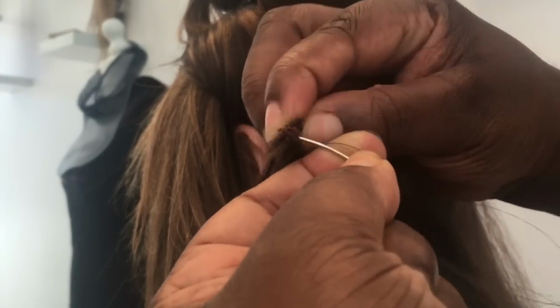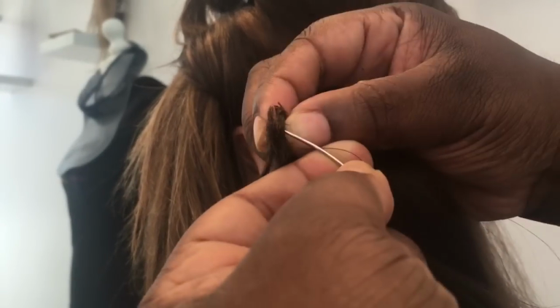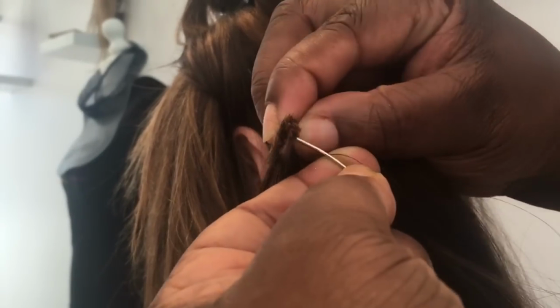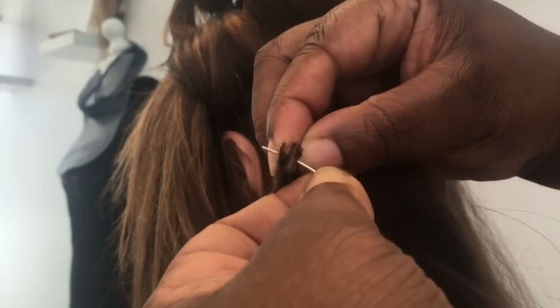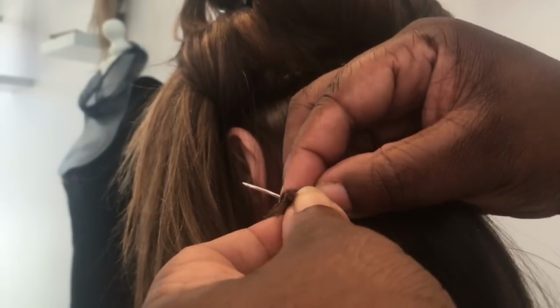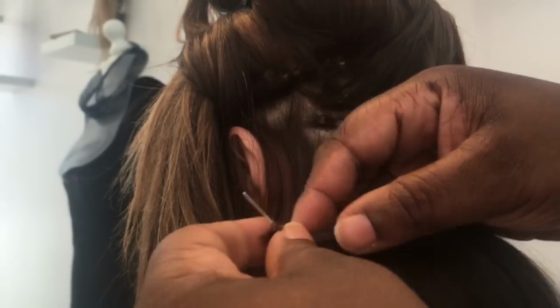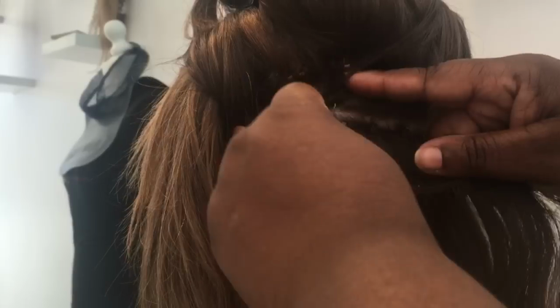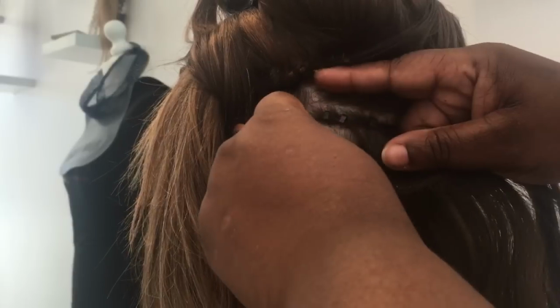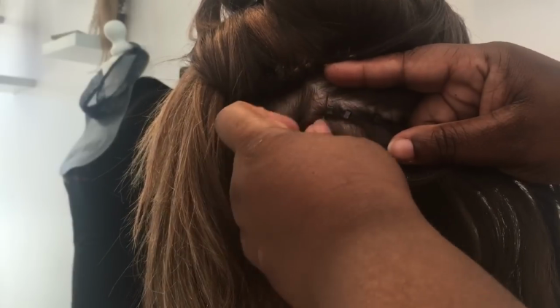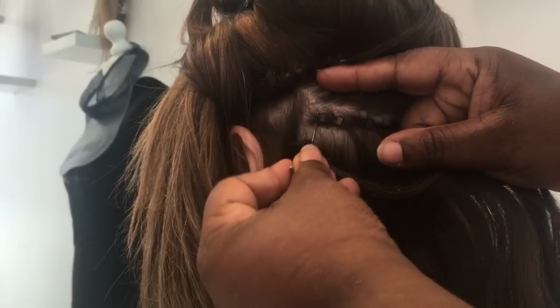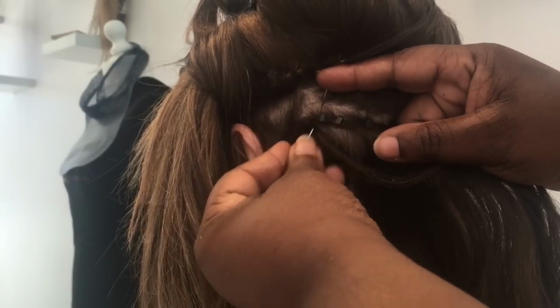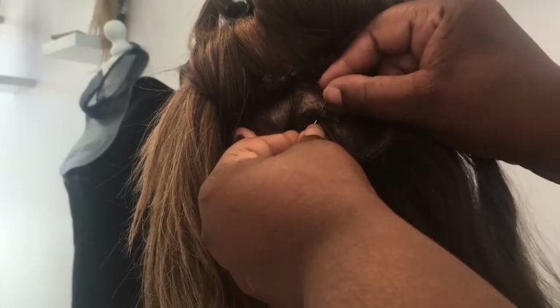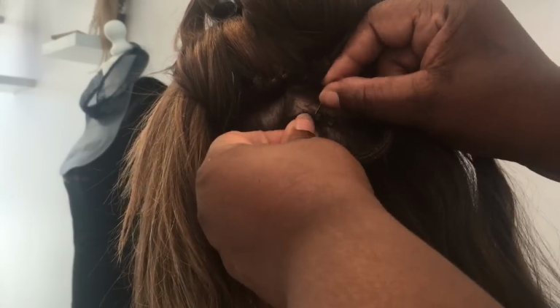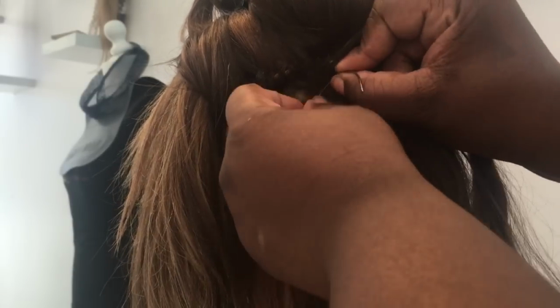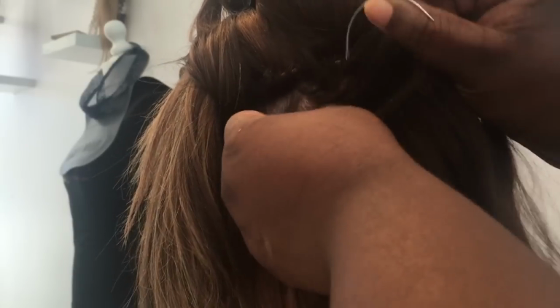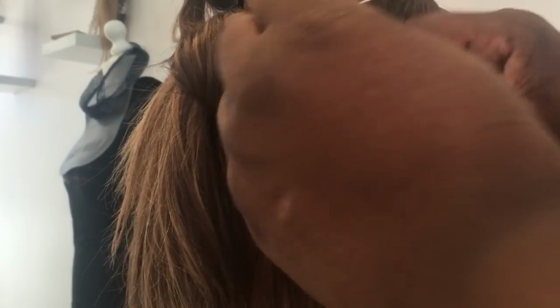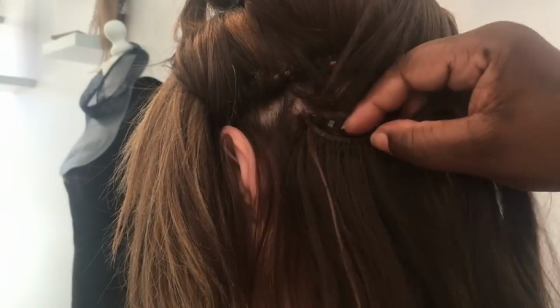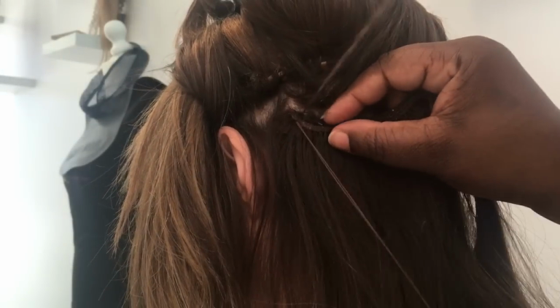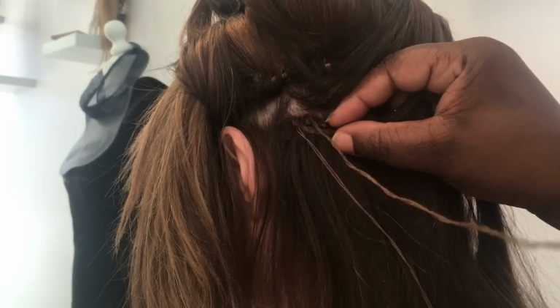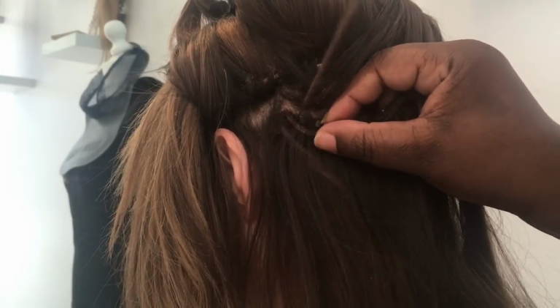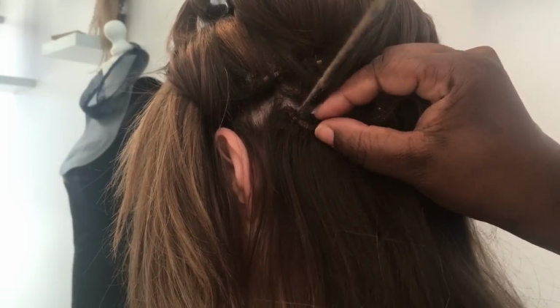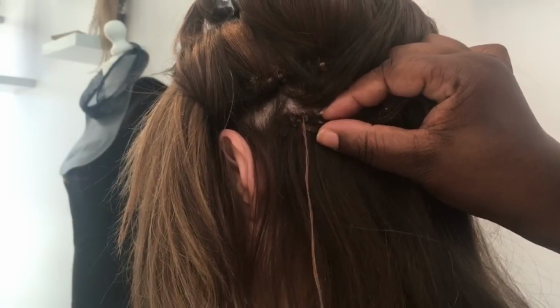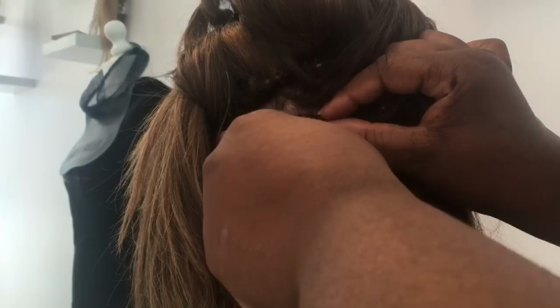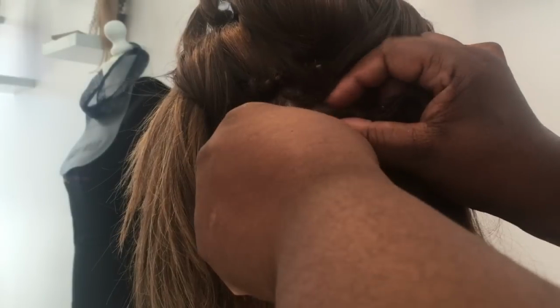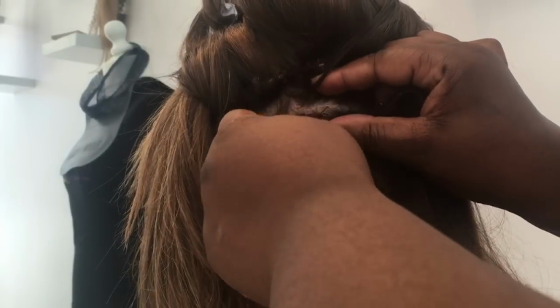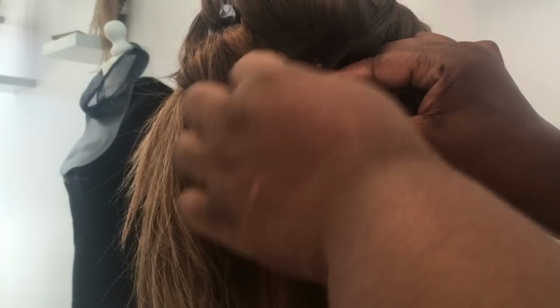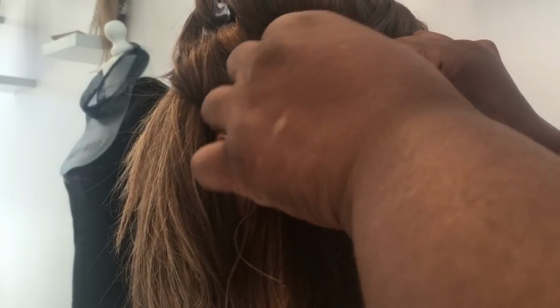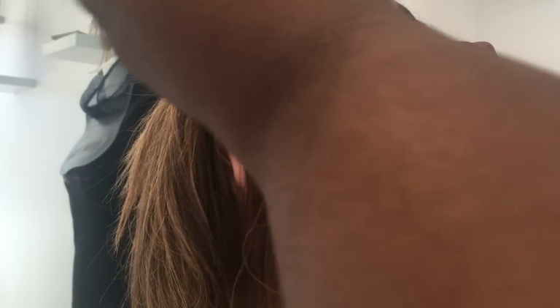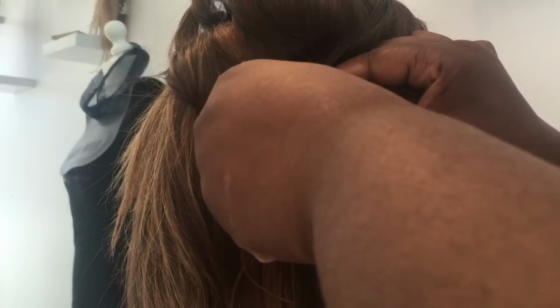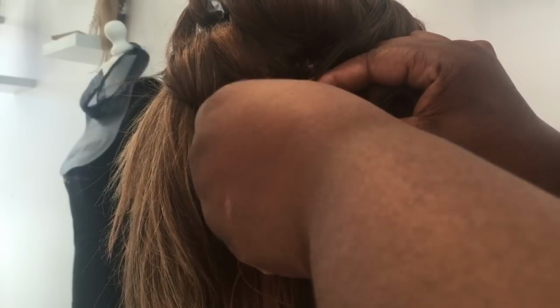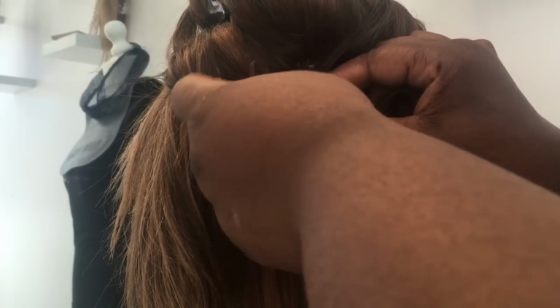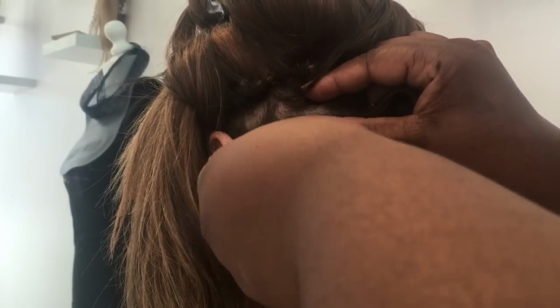Sometimes with this hair extension method the corners of the weft can lift from the client's hair. So to help that stay more secure, we just put the needle through the weft at the start and at the end of each row.